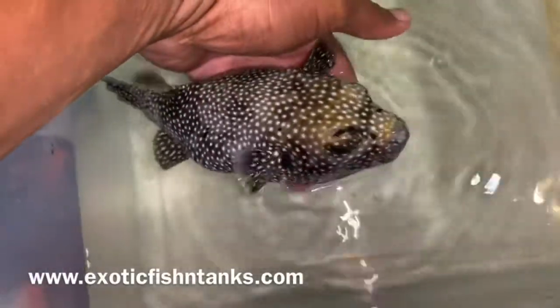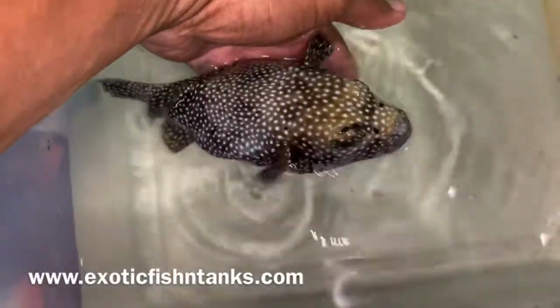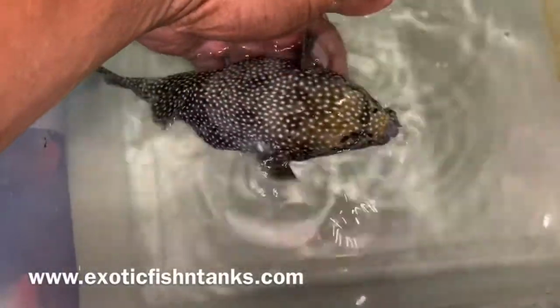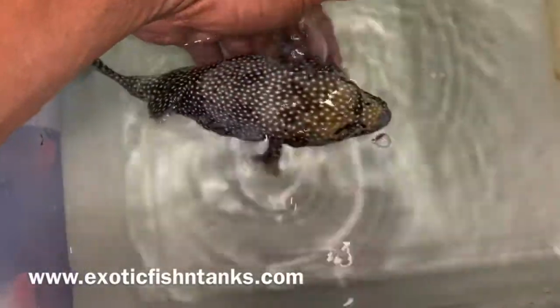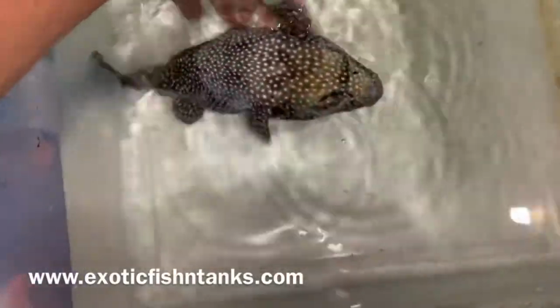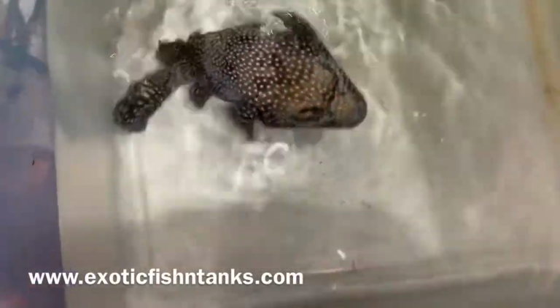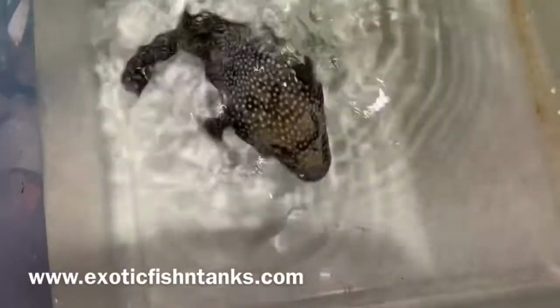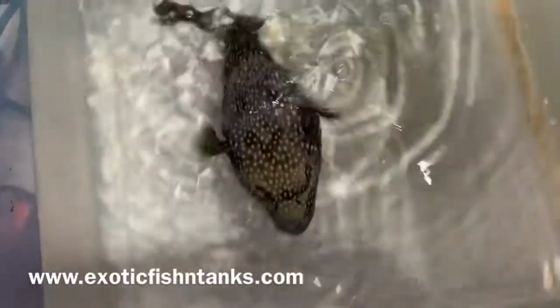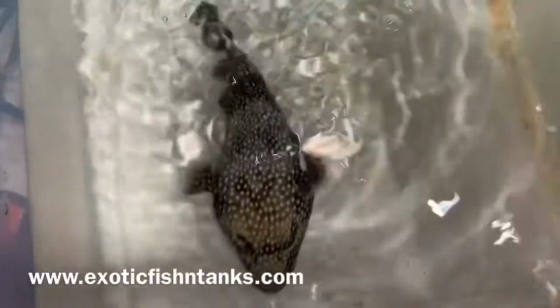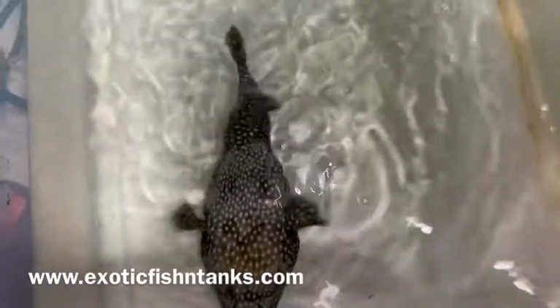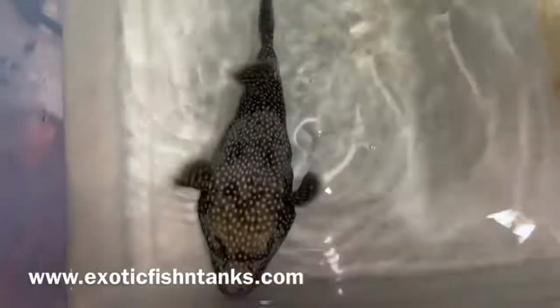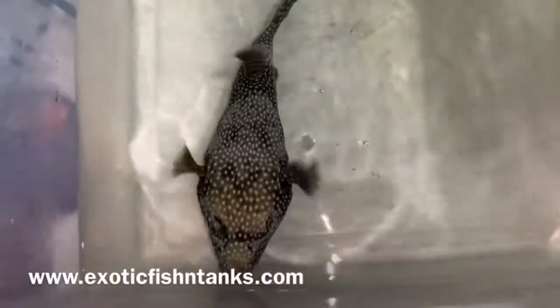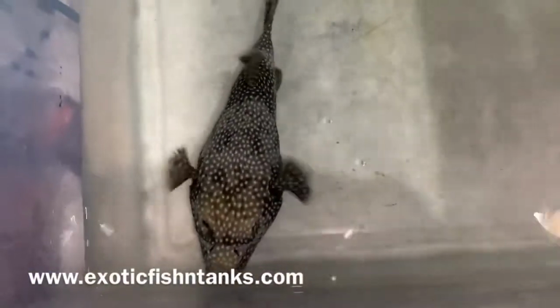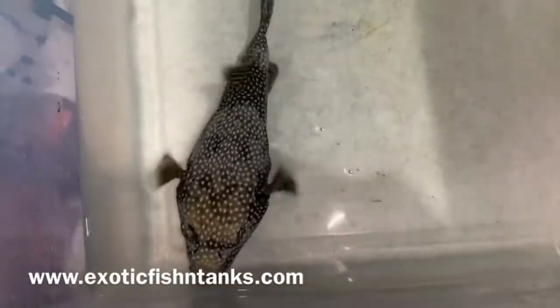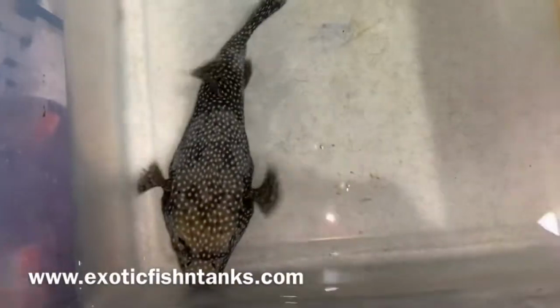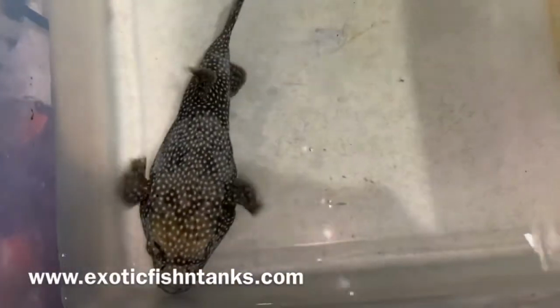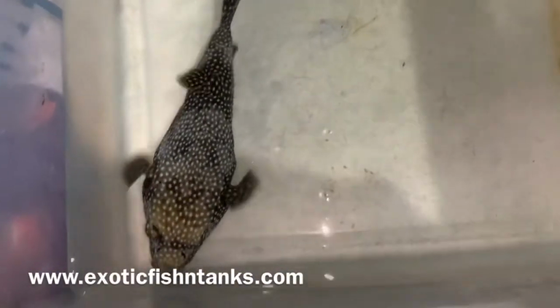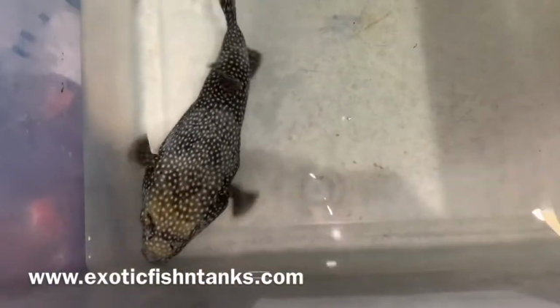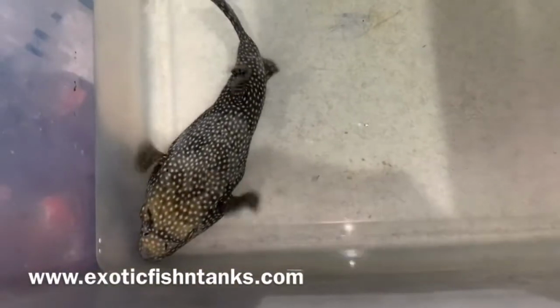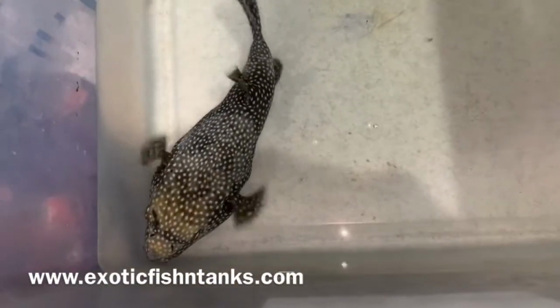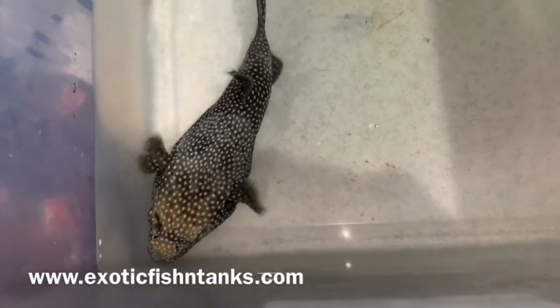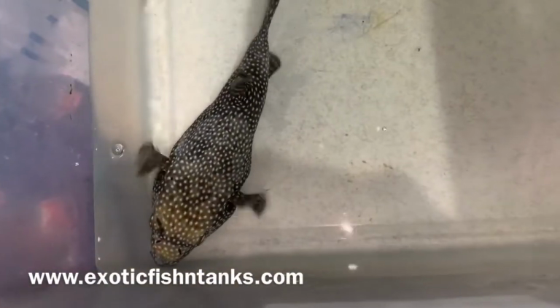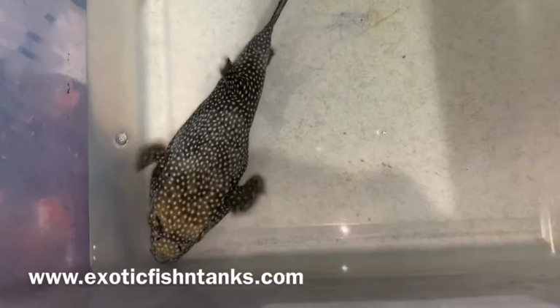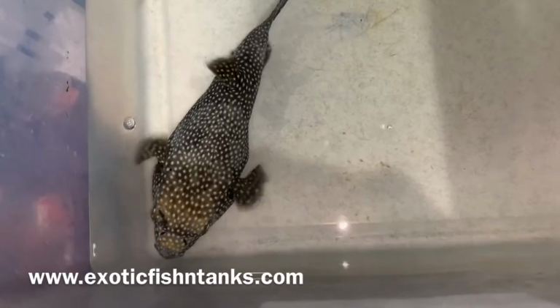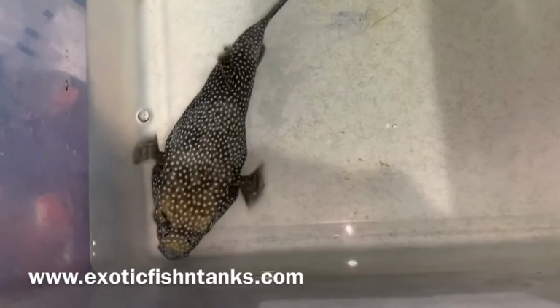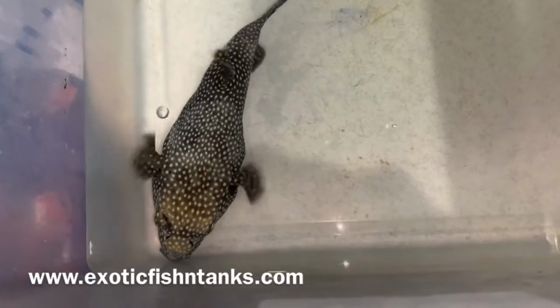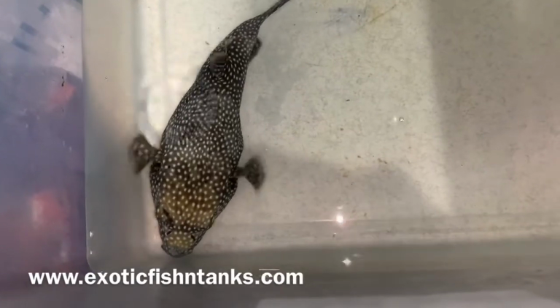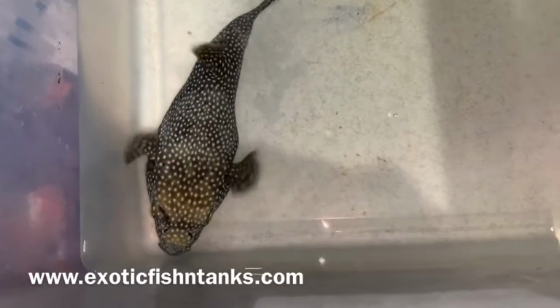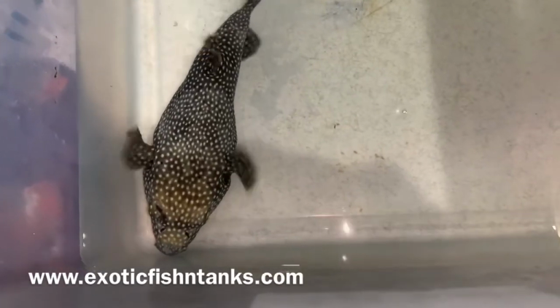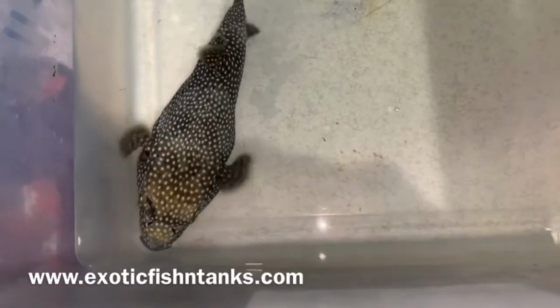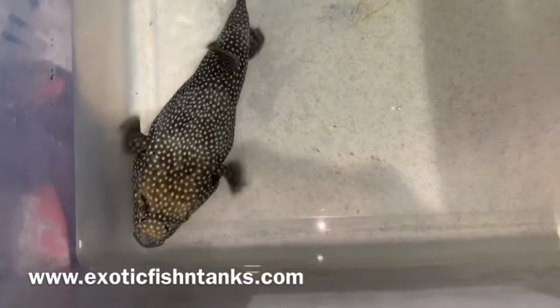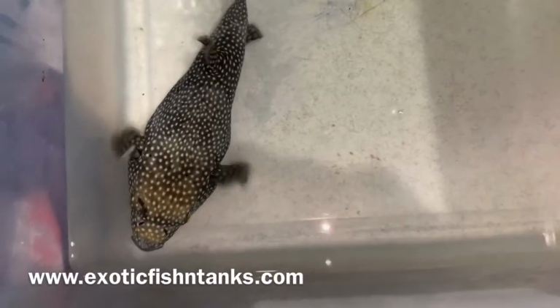And again, this is a guinea fowl puffer. It's a much darker fish, but obviously I just took it out of the acclimation bucket, so it's going from light to dark, and the marks and so forth reflect that.